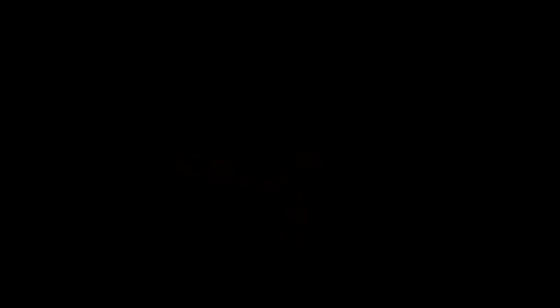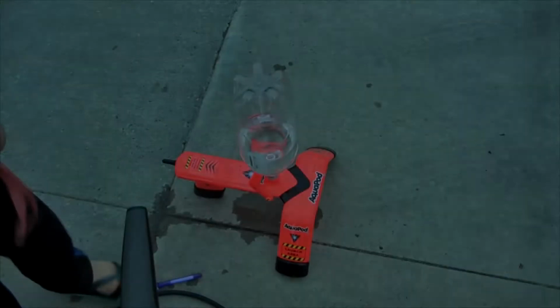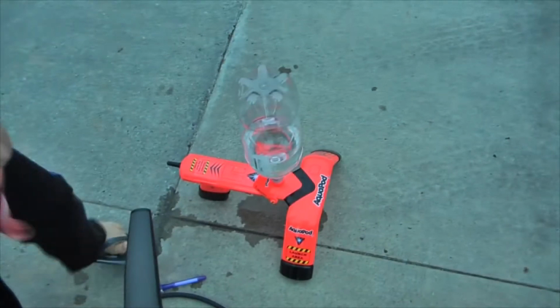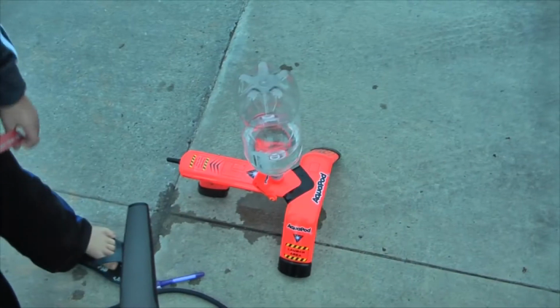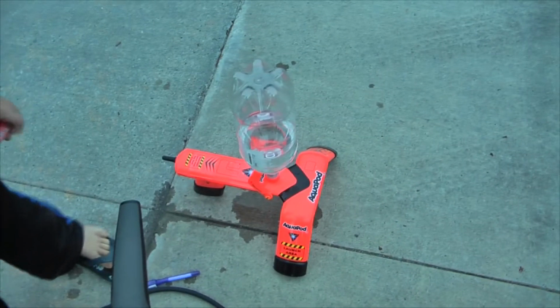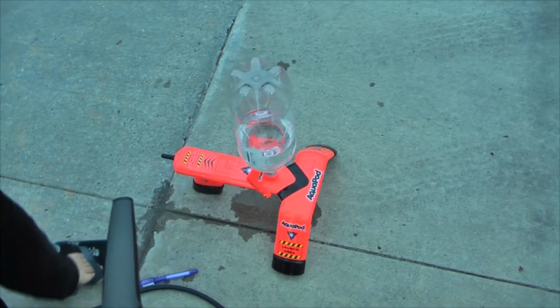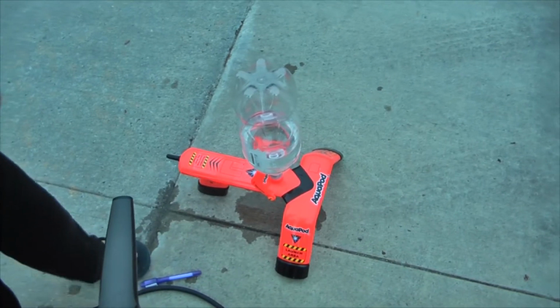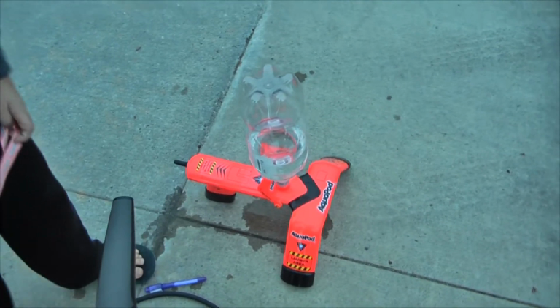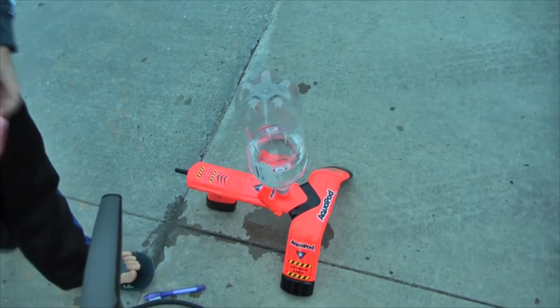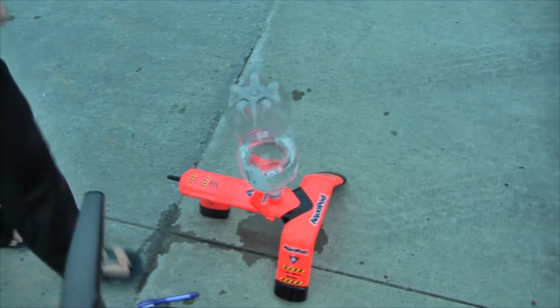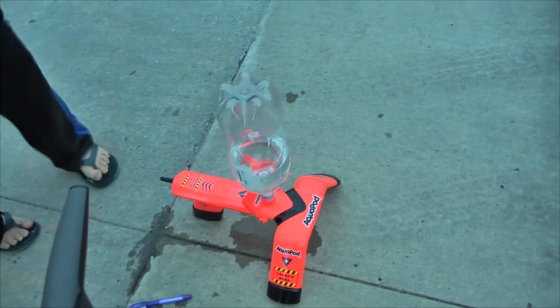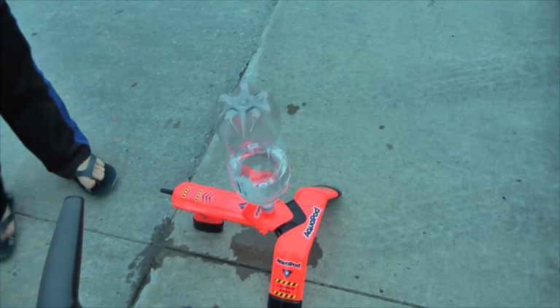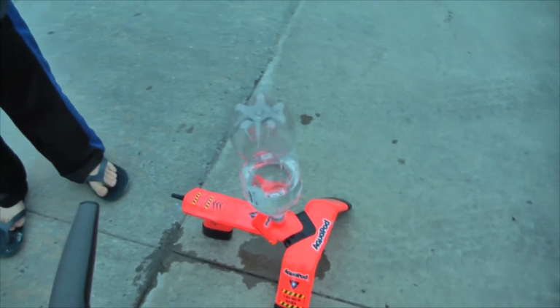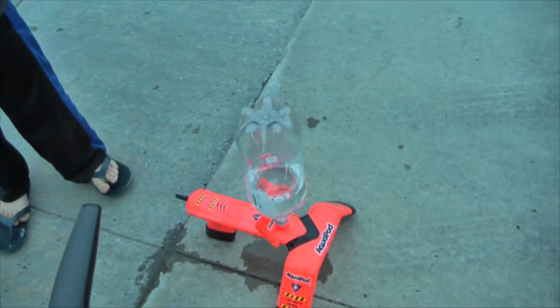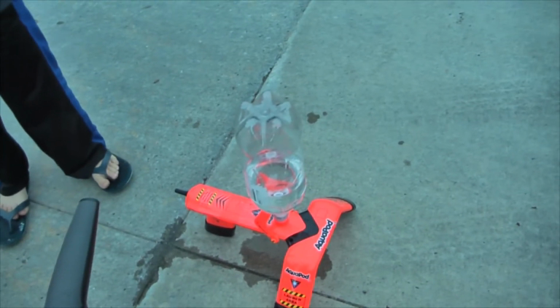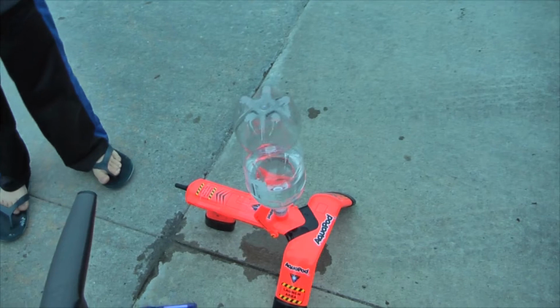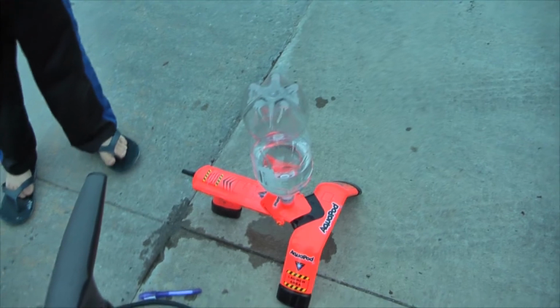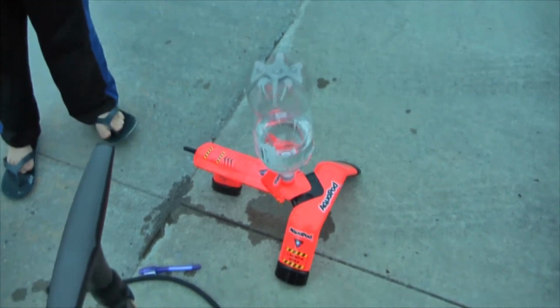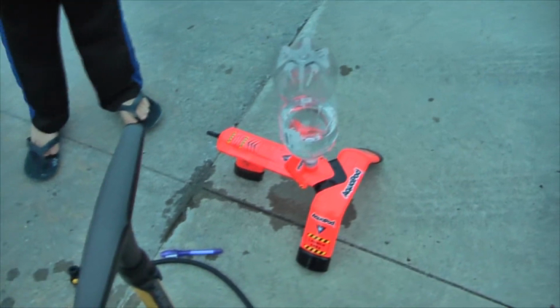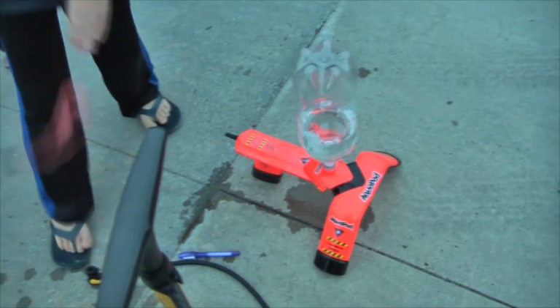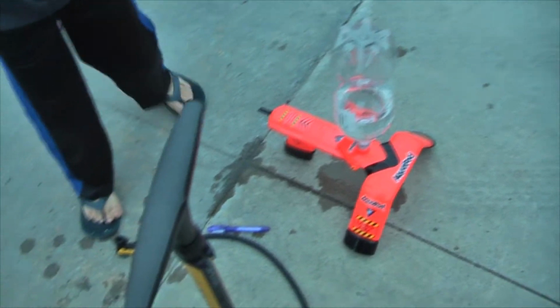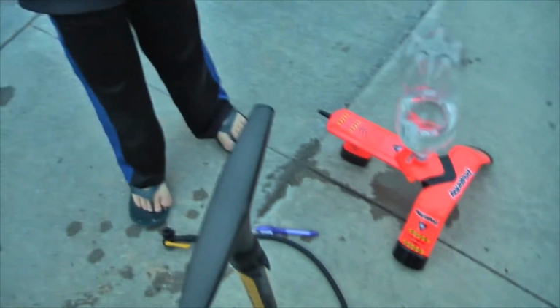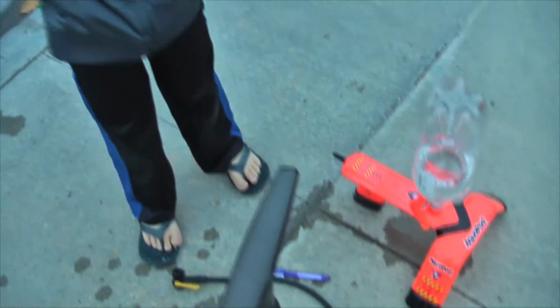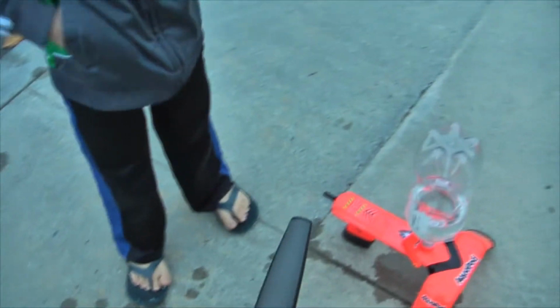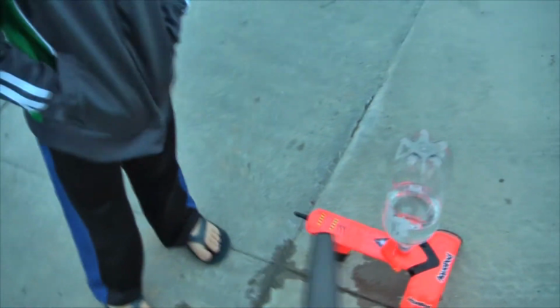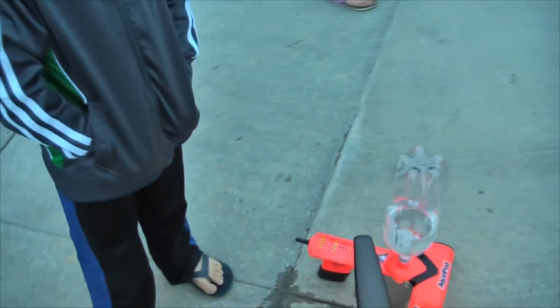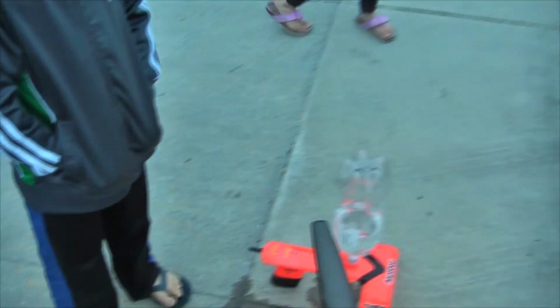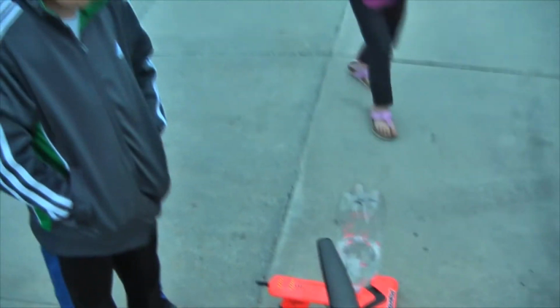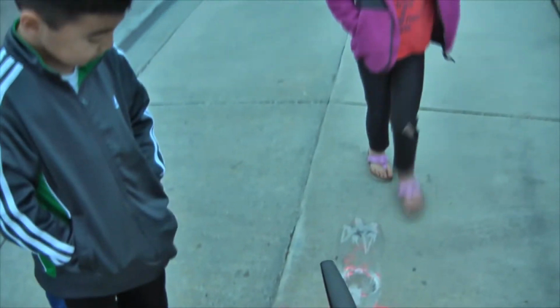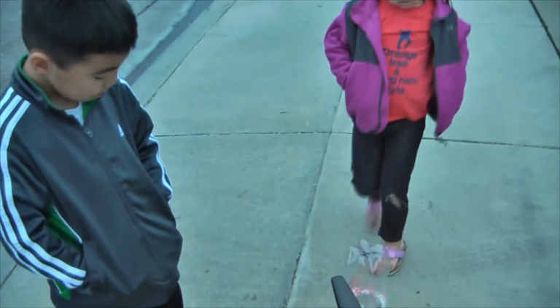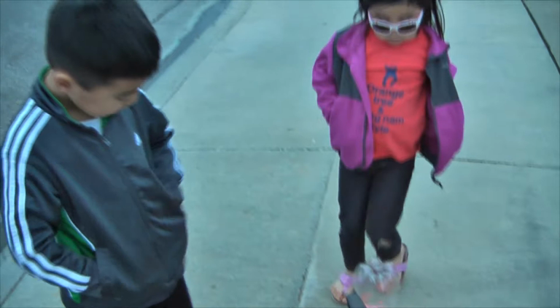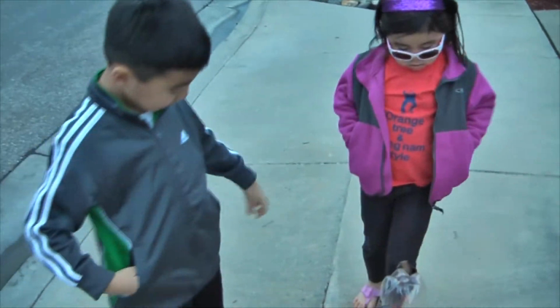One of our Christmas gifts was this aquapod, and we have an empty 2-liter bottle. We got our bicycle pump, and we're going to set it up and try to launch it today.